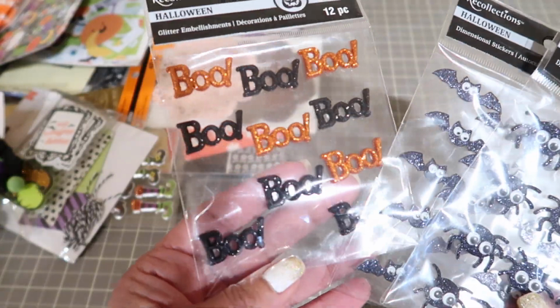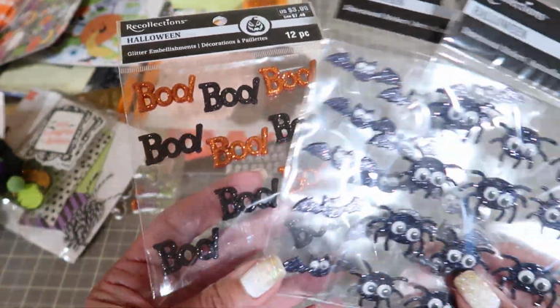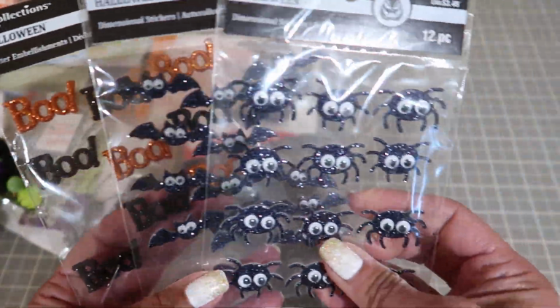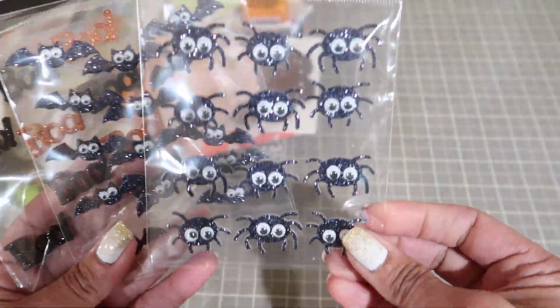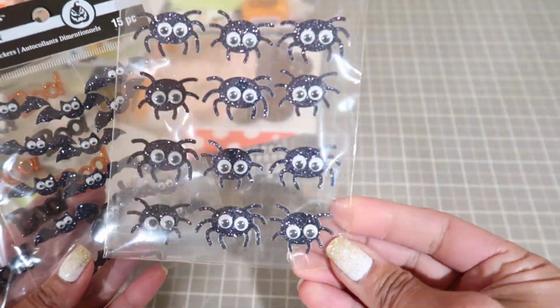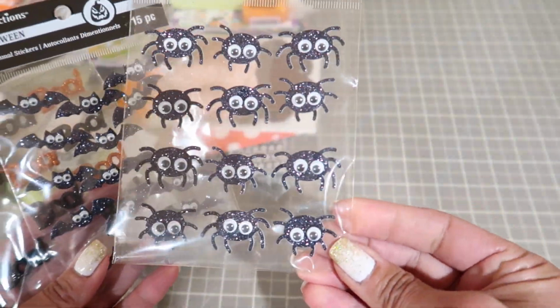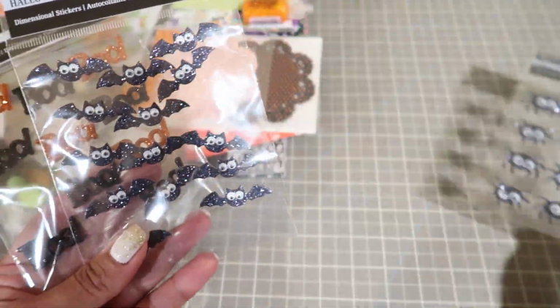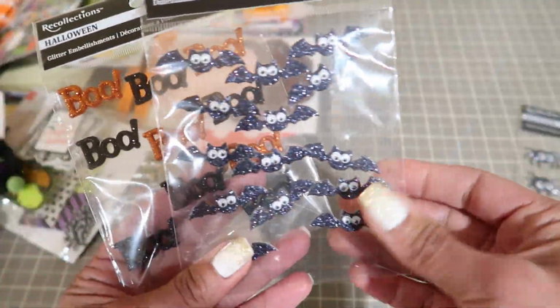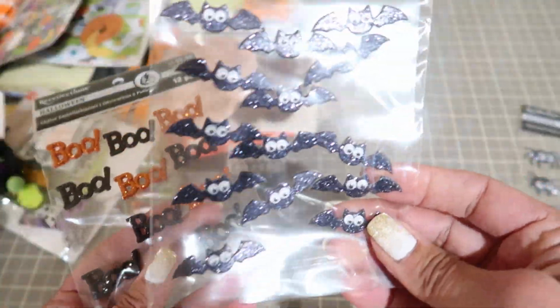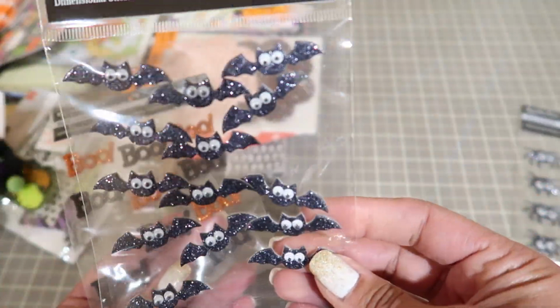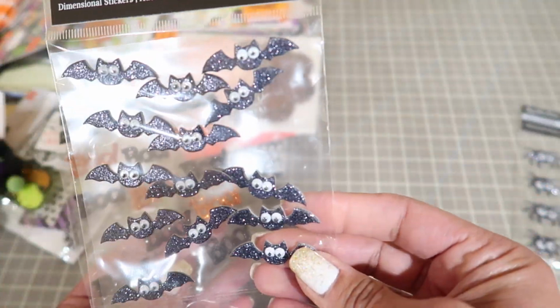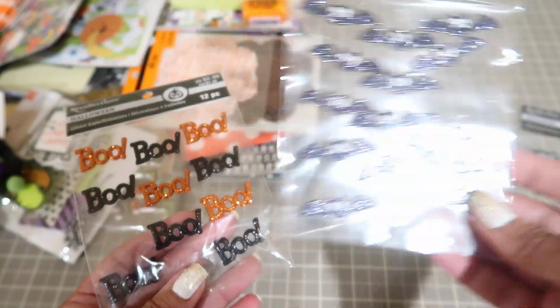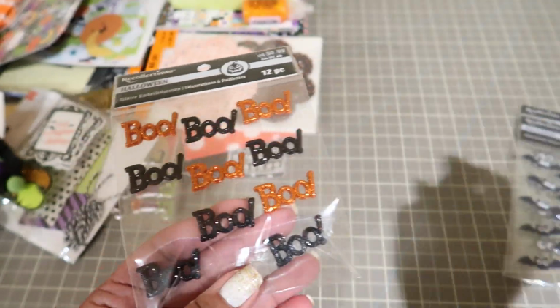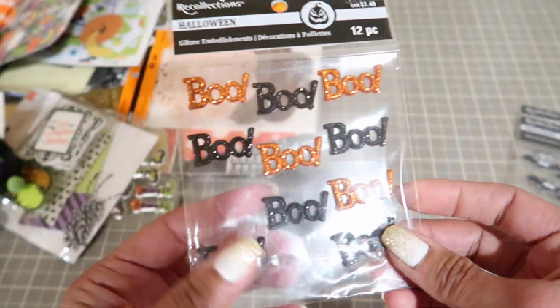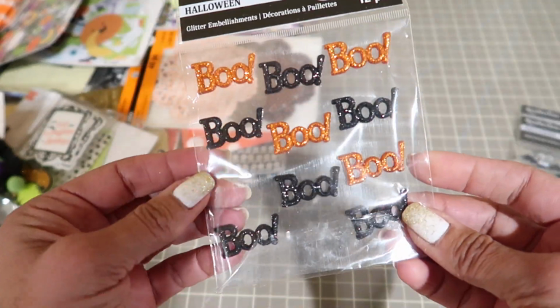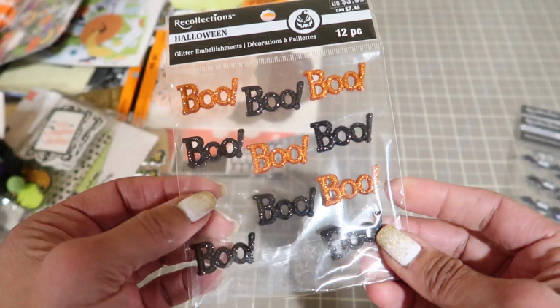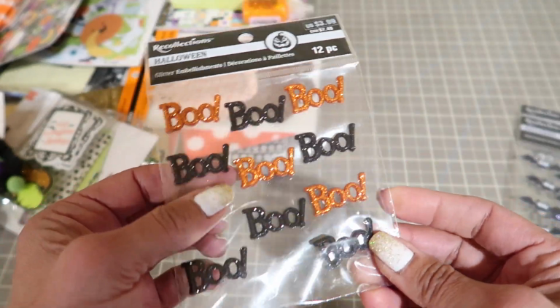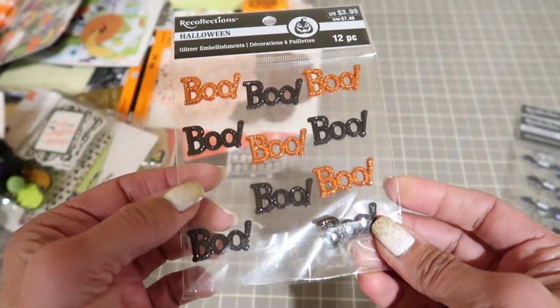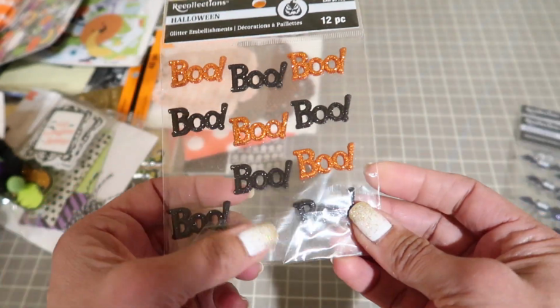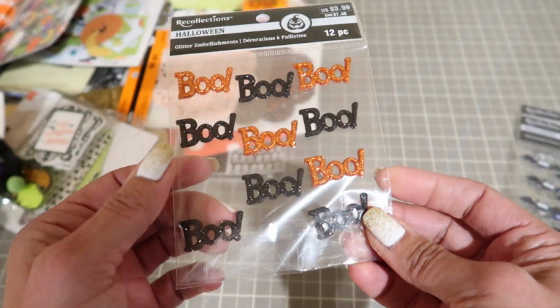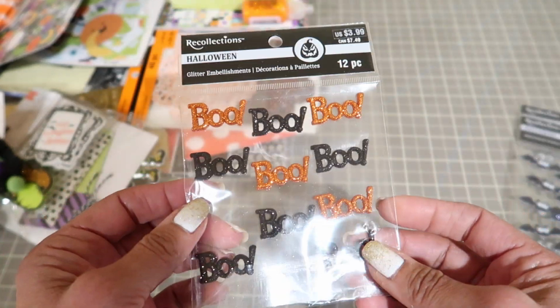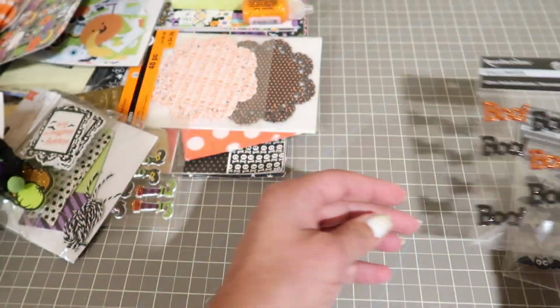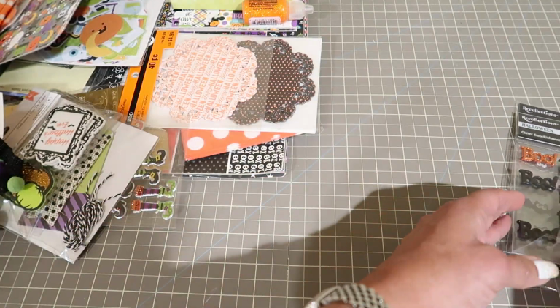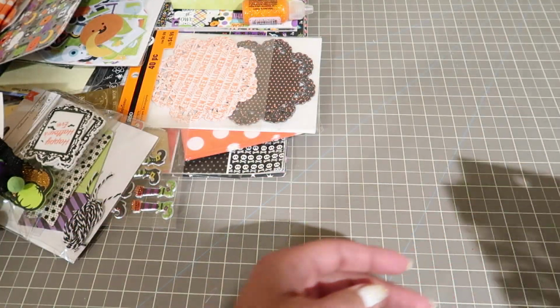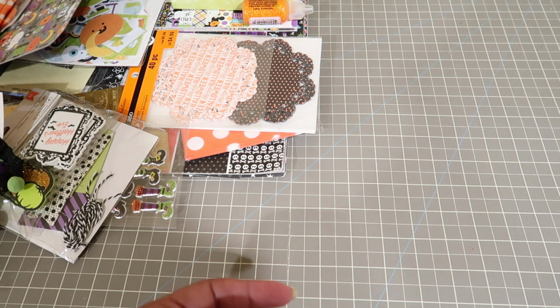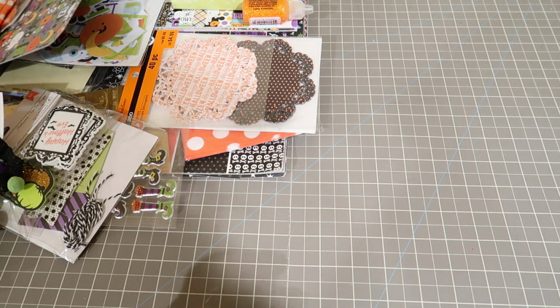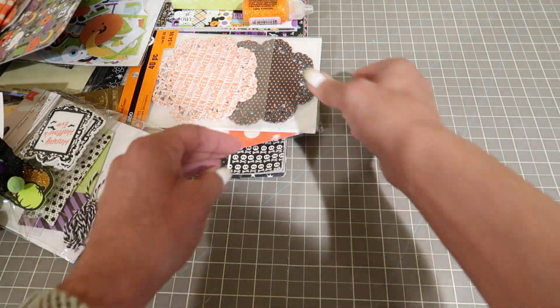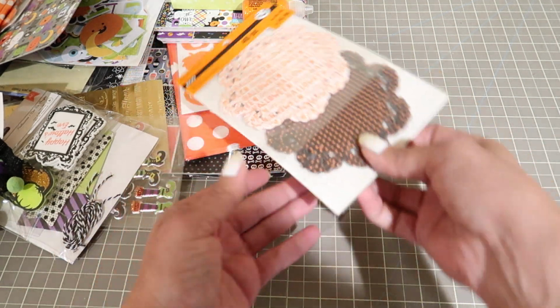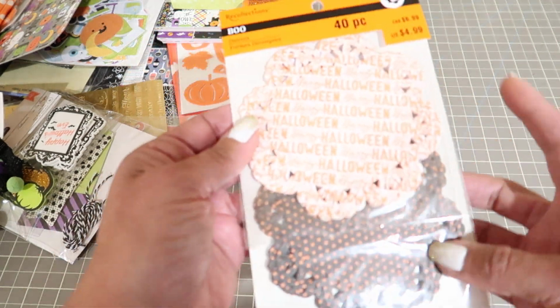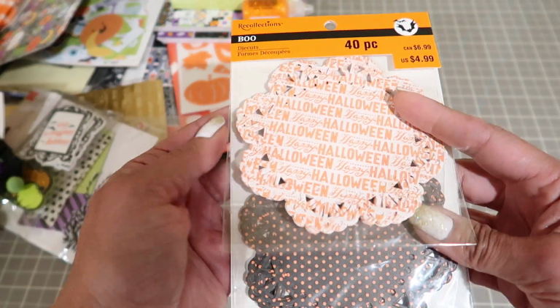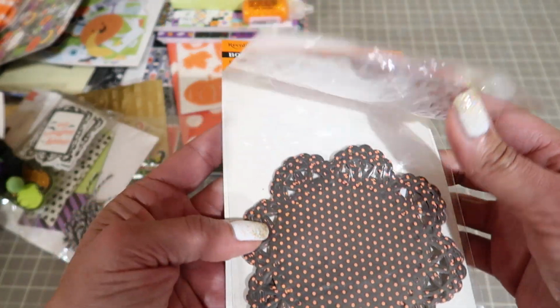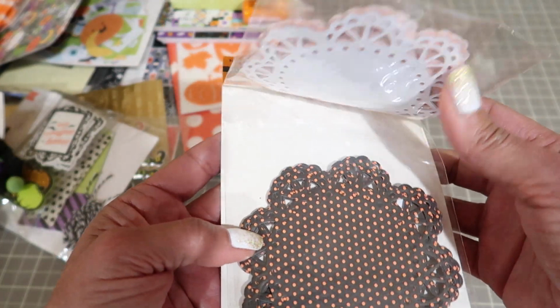Then you're going to get these spiders, the bats, and then these glittered boots - I think two of them were used. And then you're going to get the Halloween doilies.